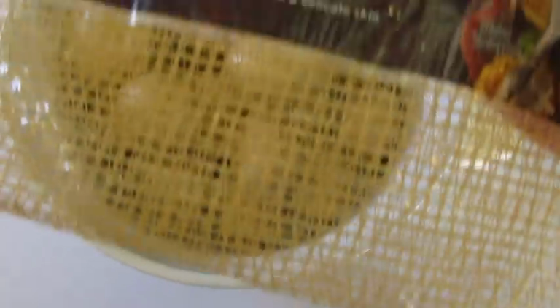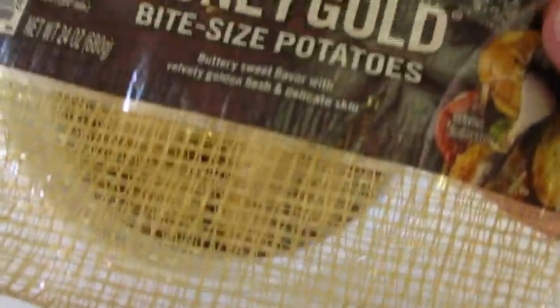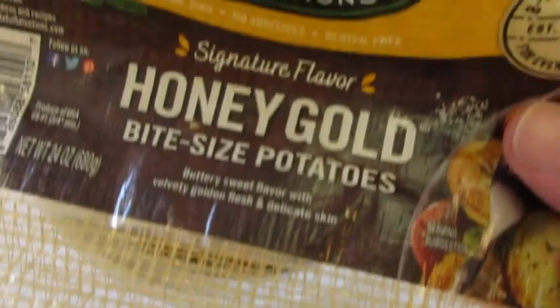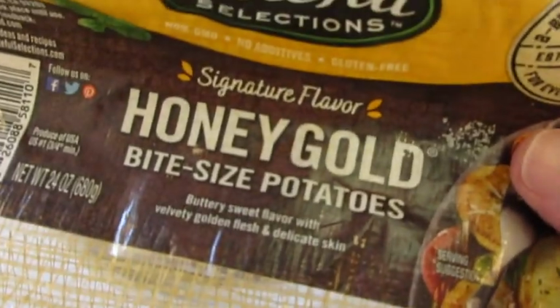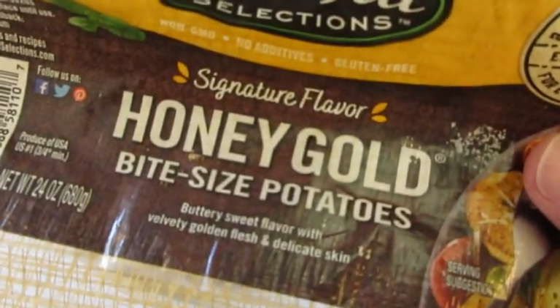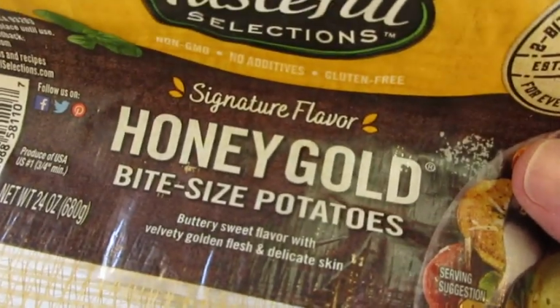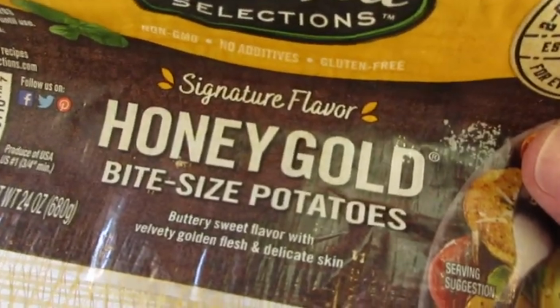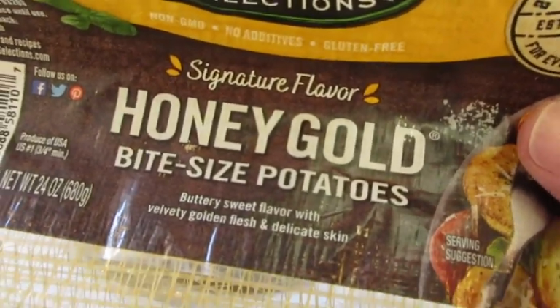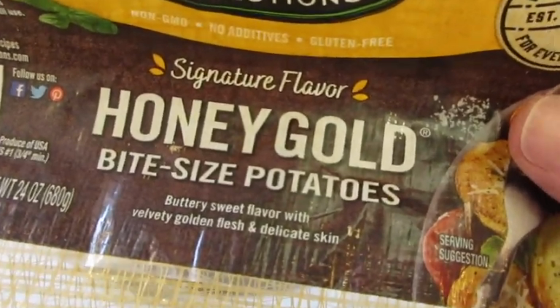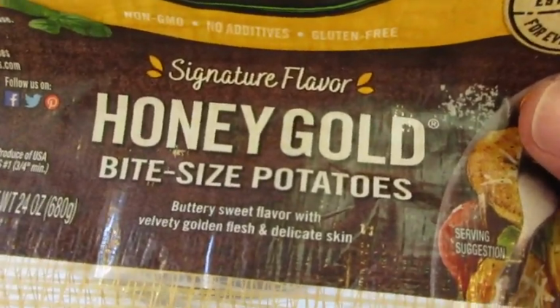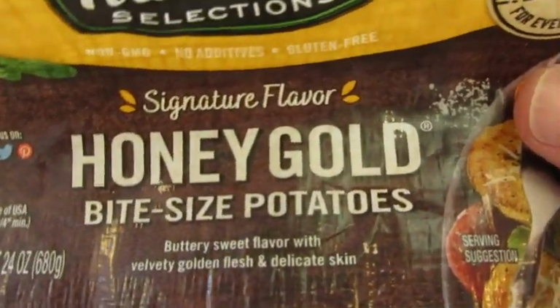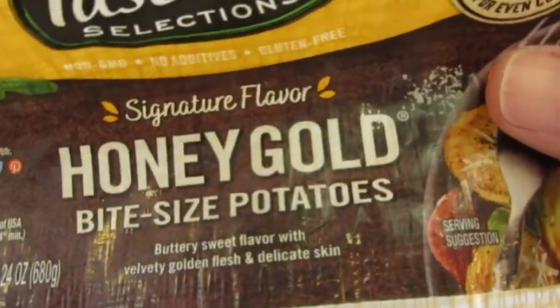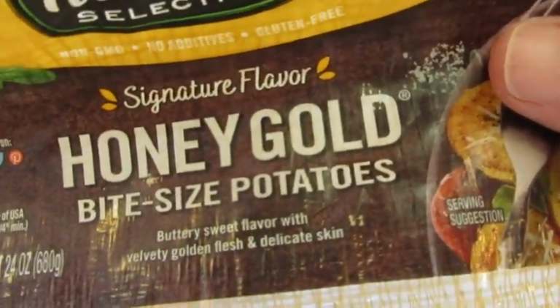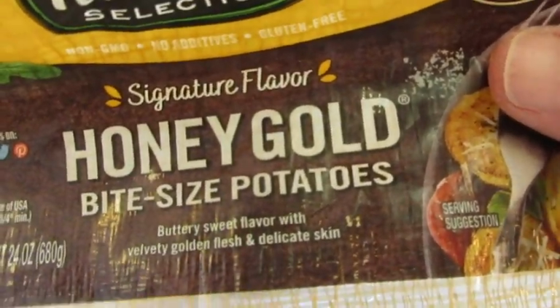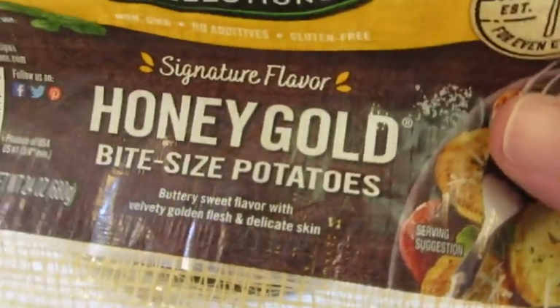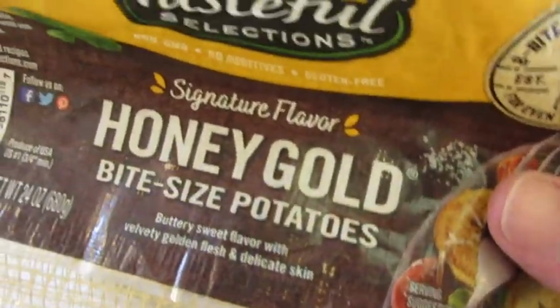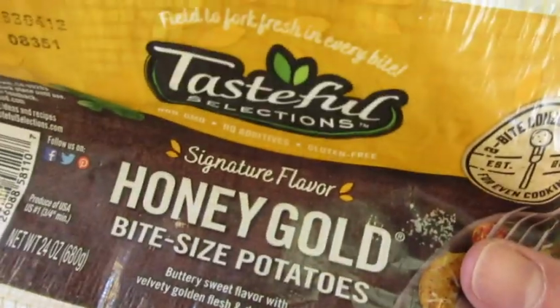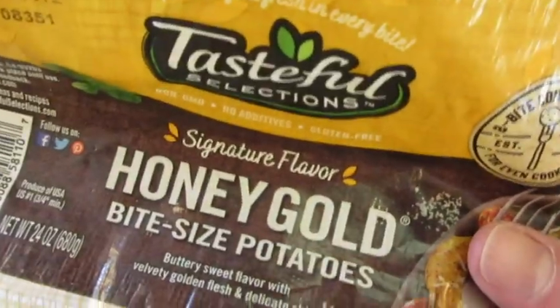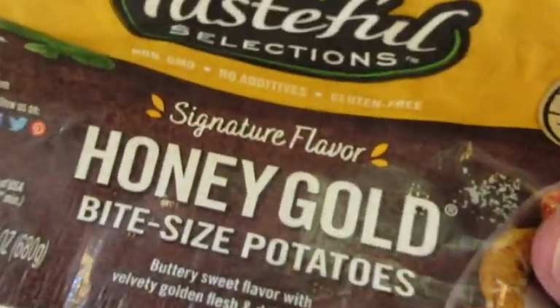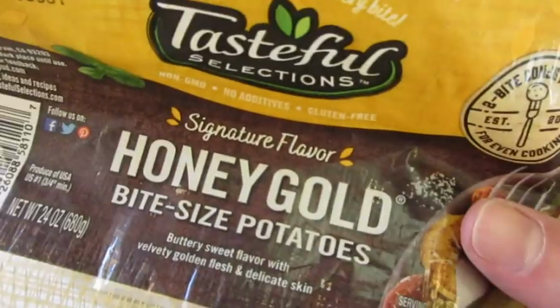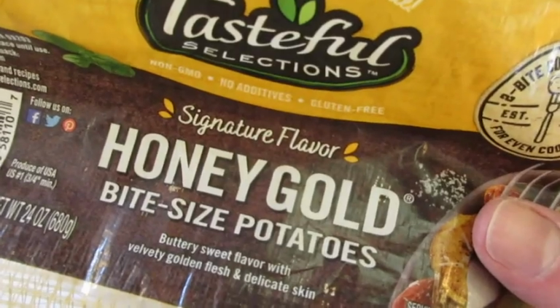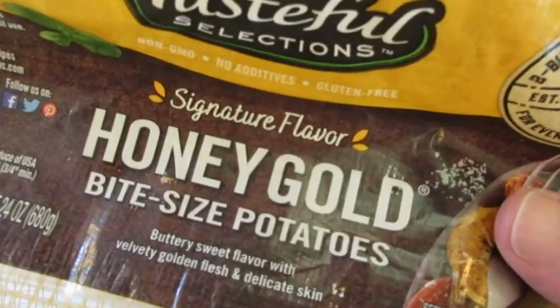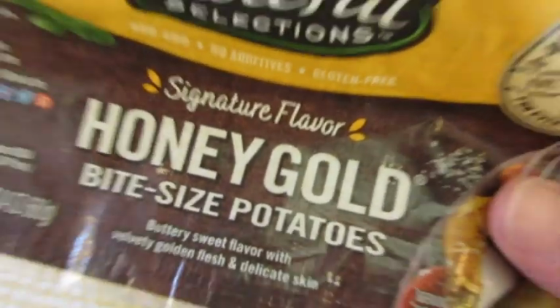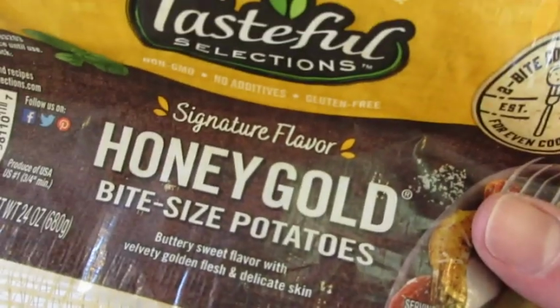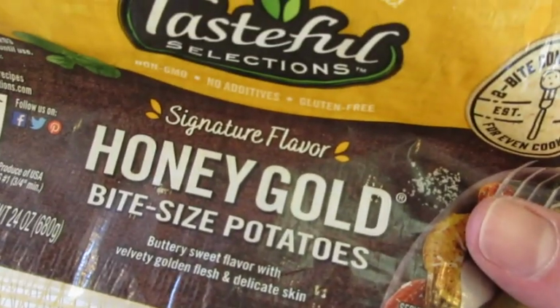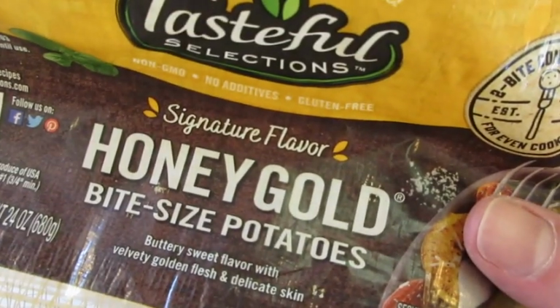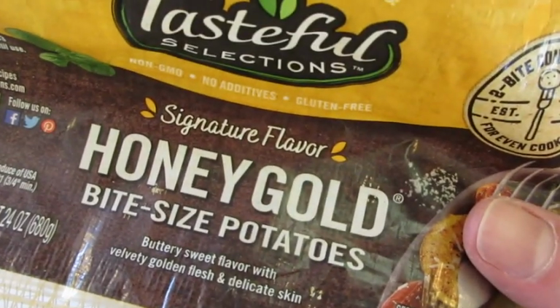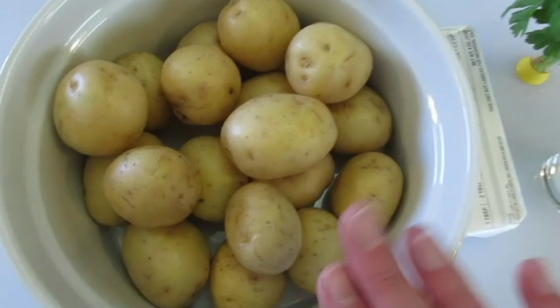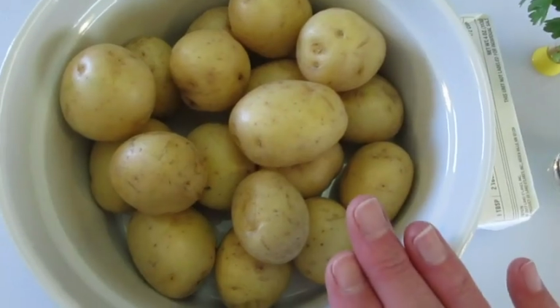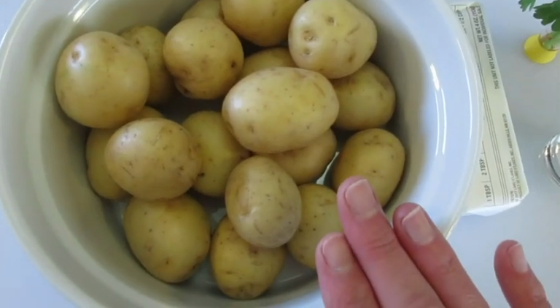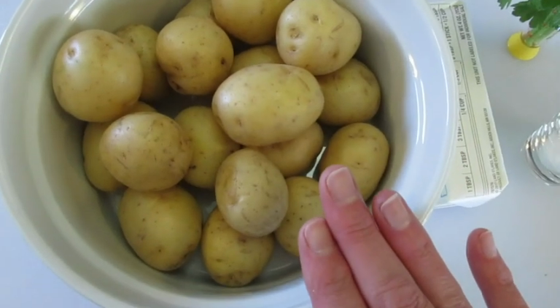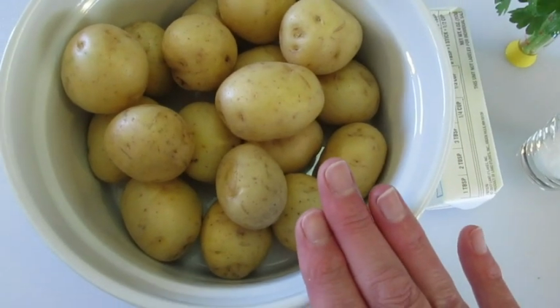I'm using a 24 ounce bag of honey gold bite-sized potatoes. A red potato or a new potato will do as well. This is a pound and a half.